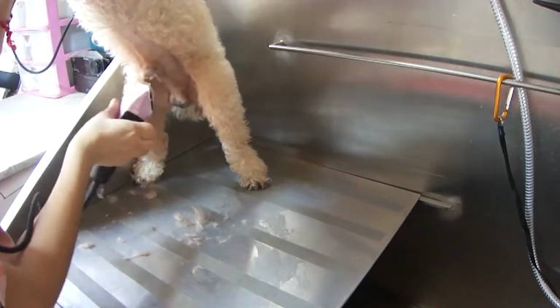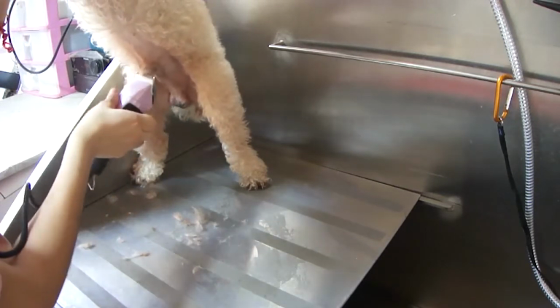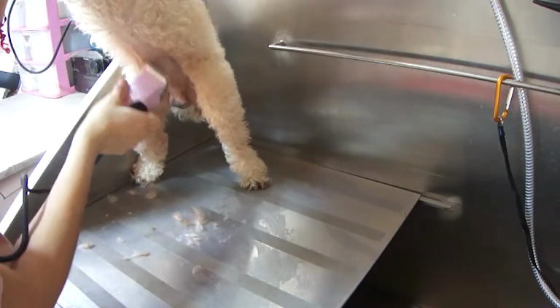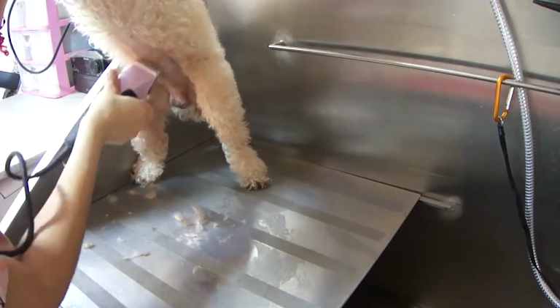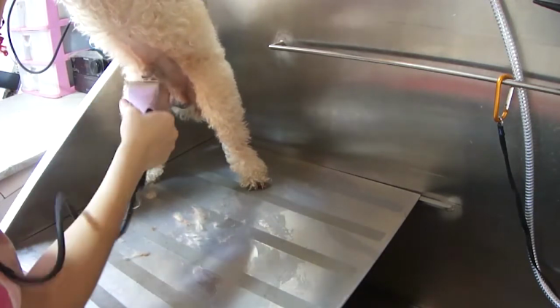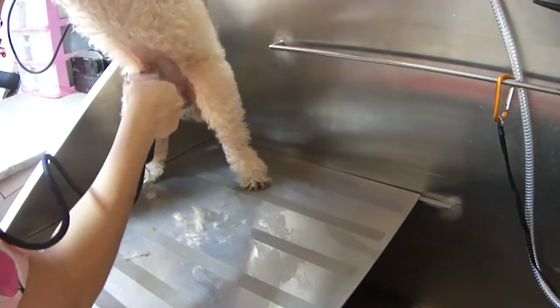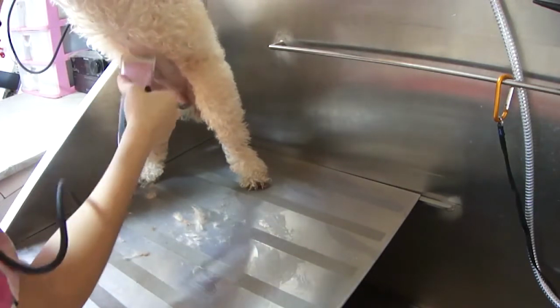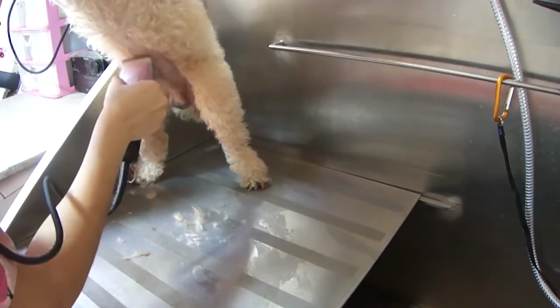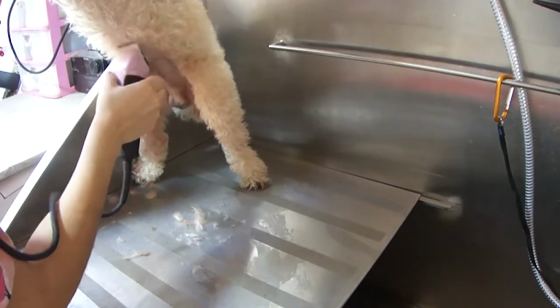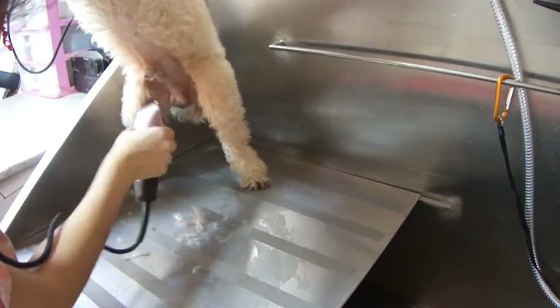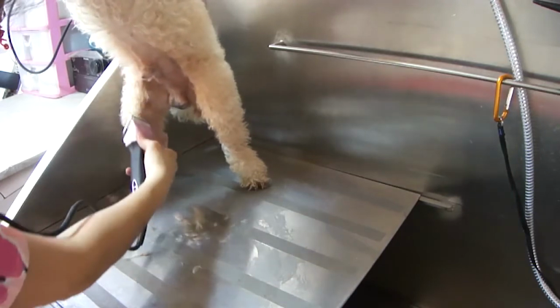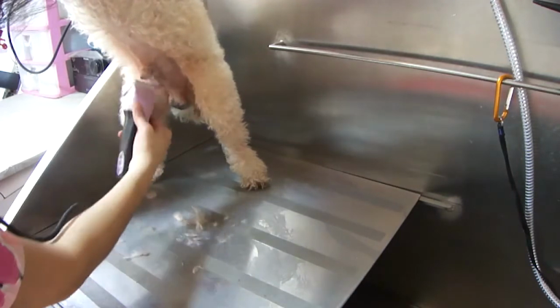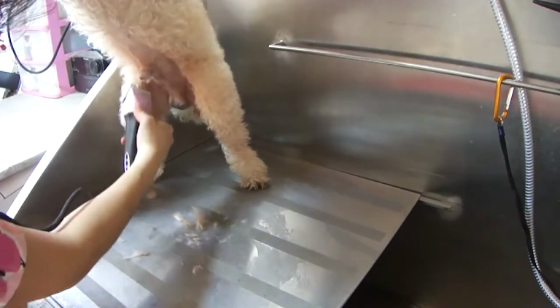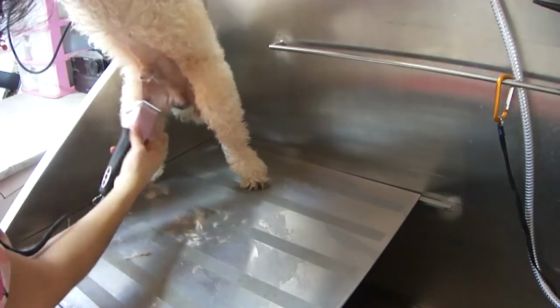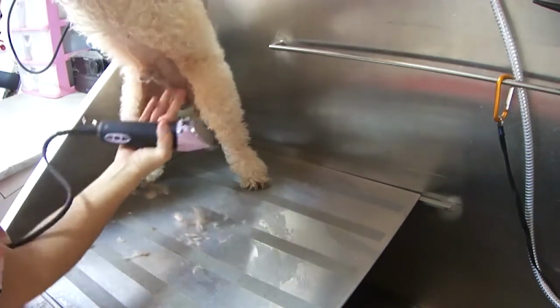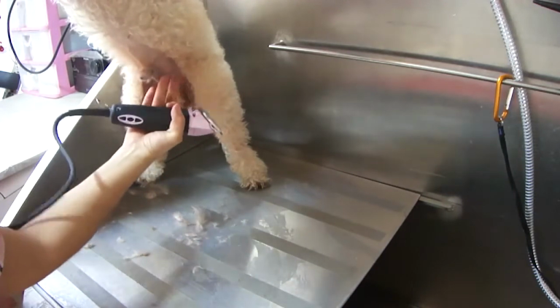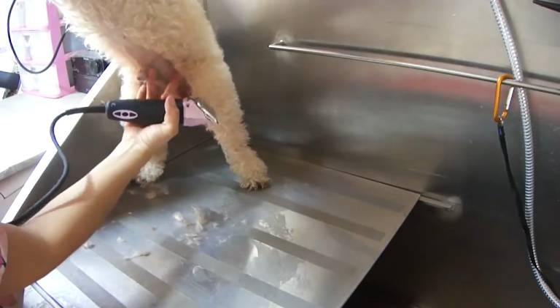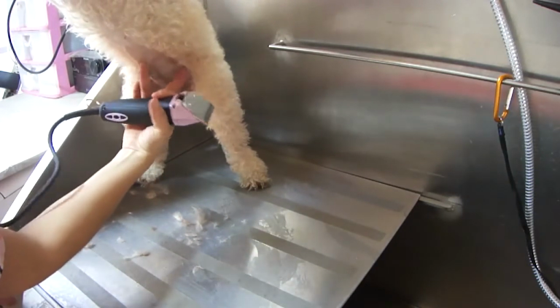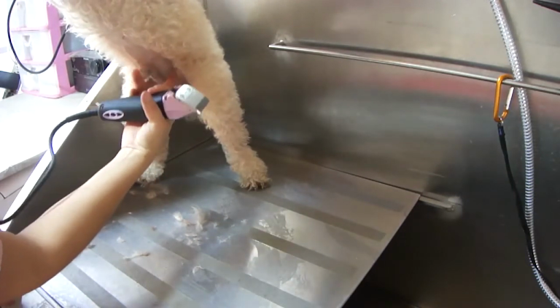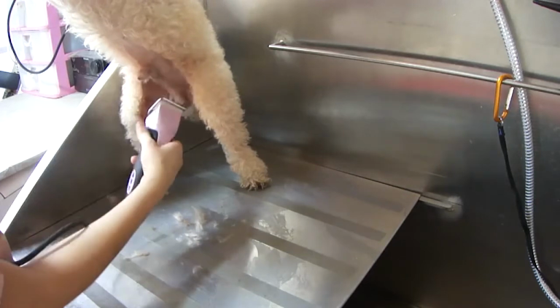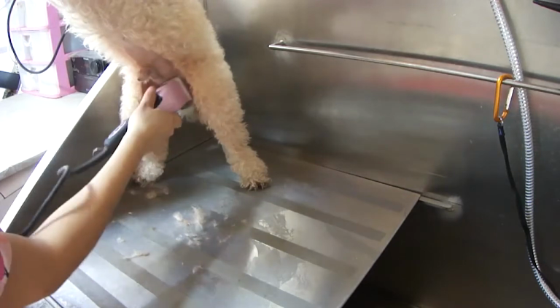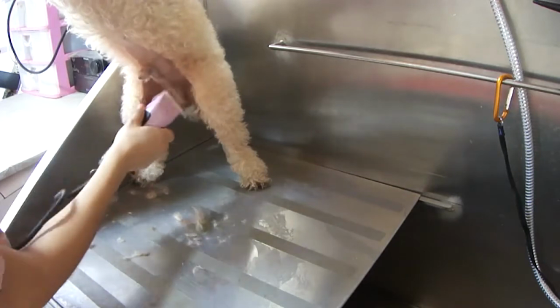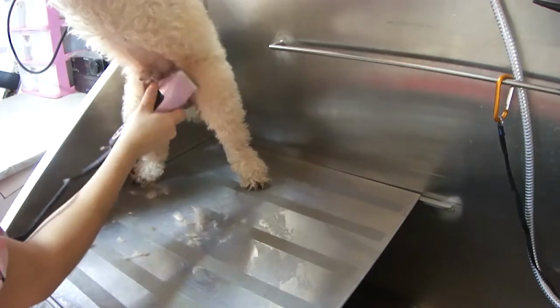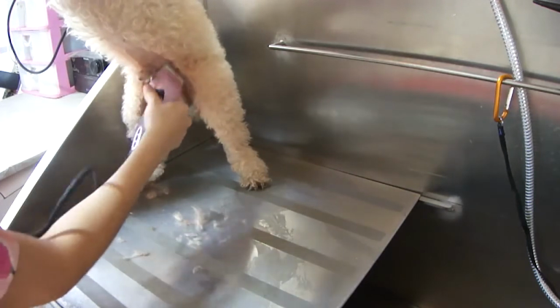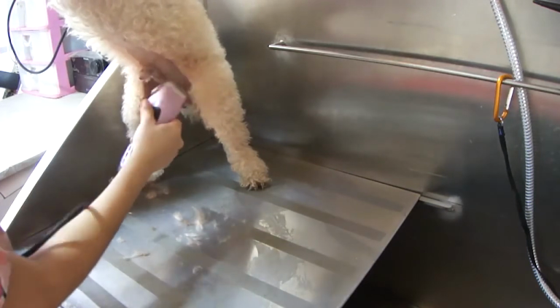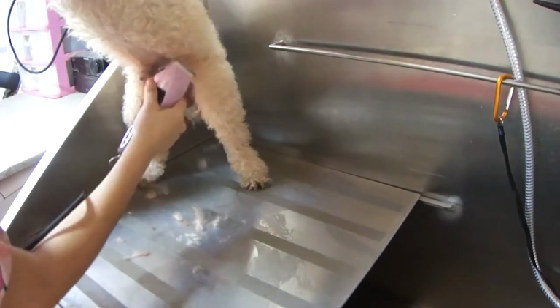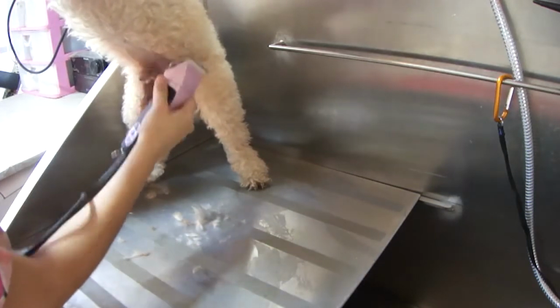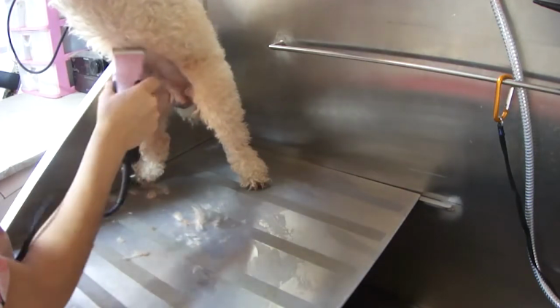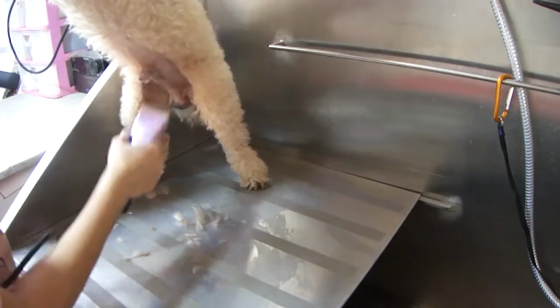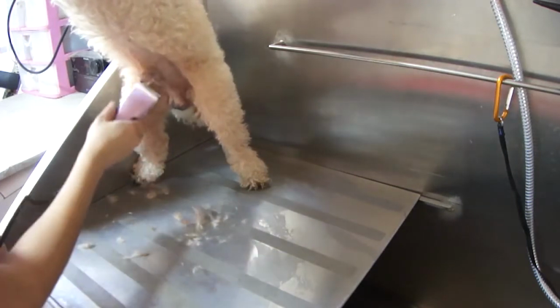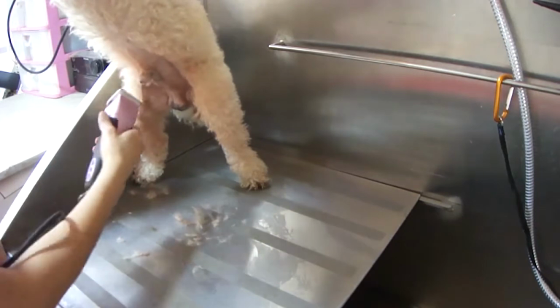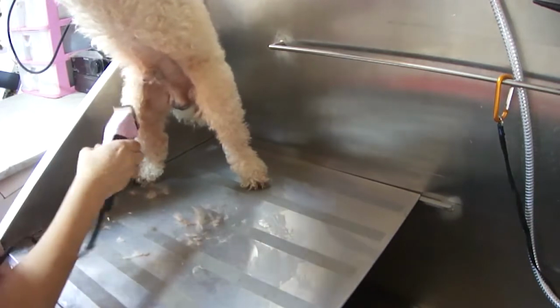Always make sure to use light pressure — not too much. And be careful with the flat; make sure it doesn't get caught on your leg.